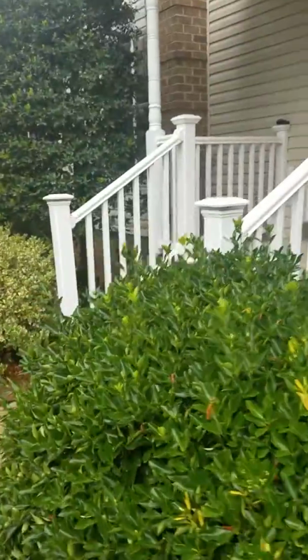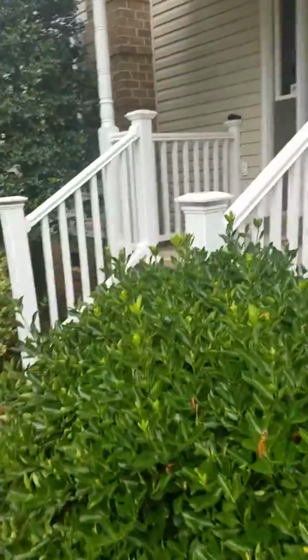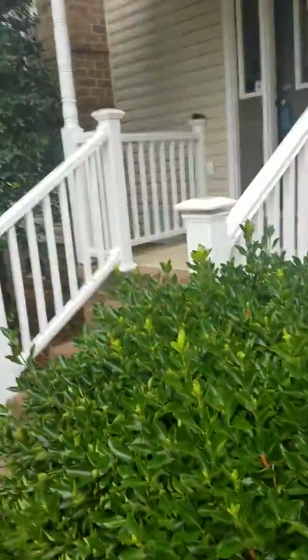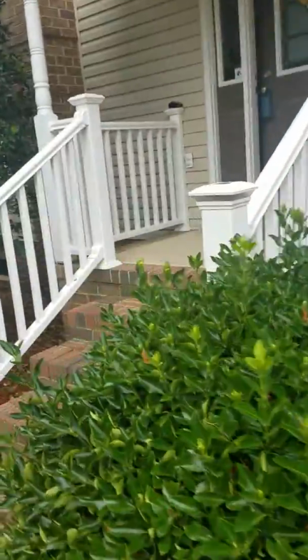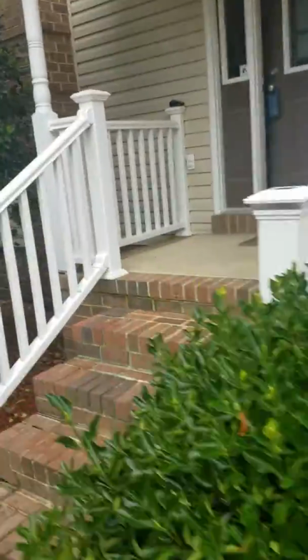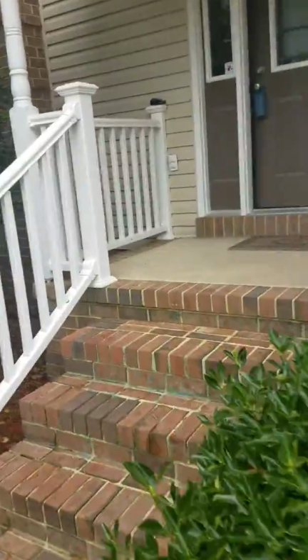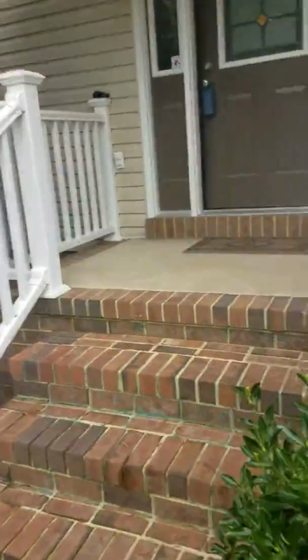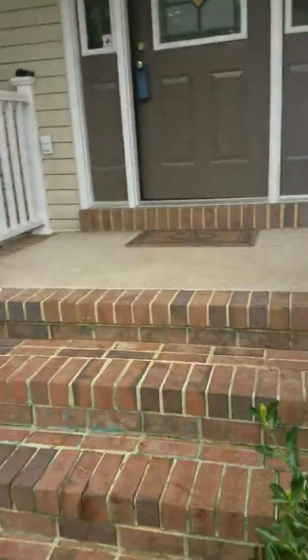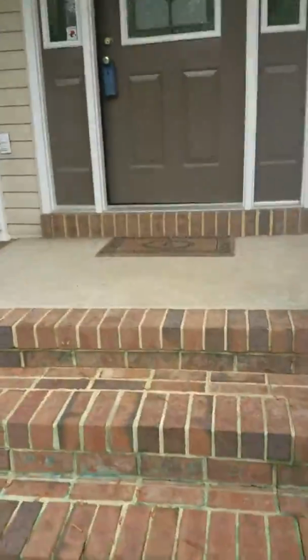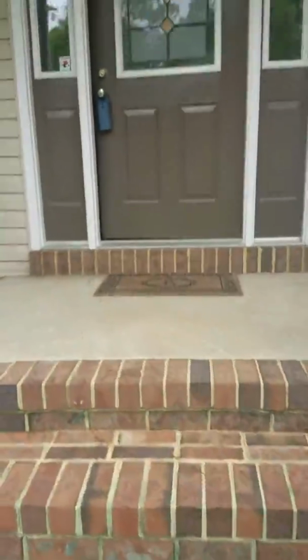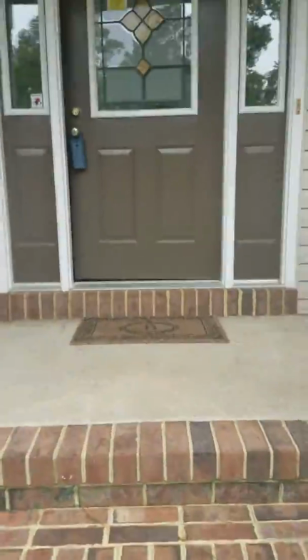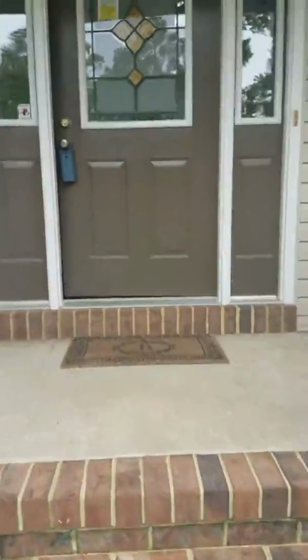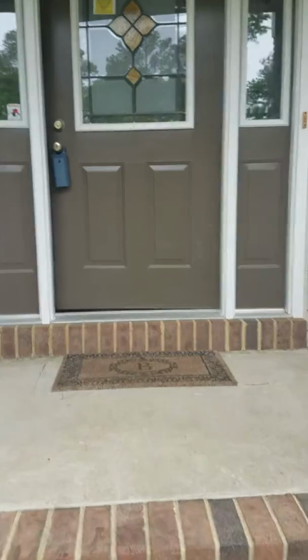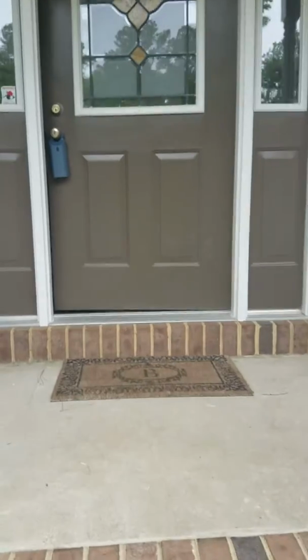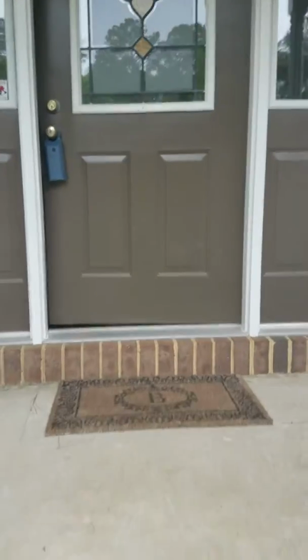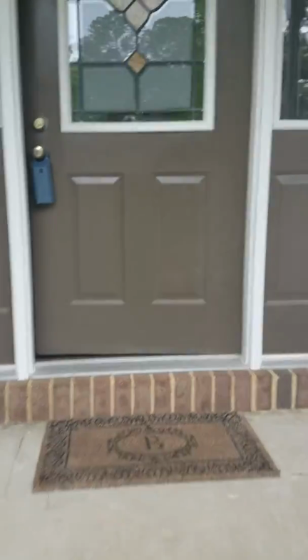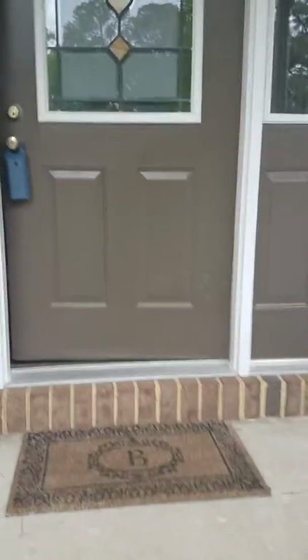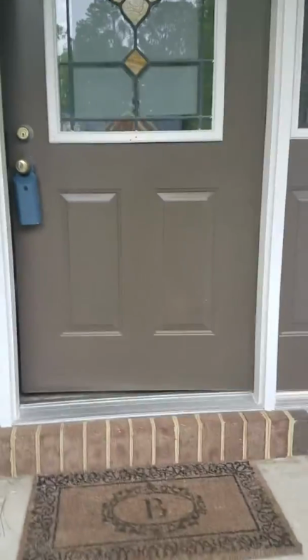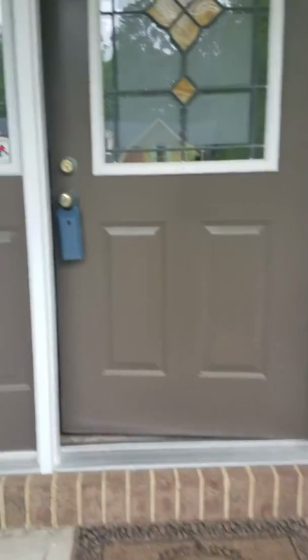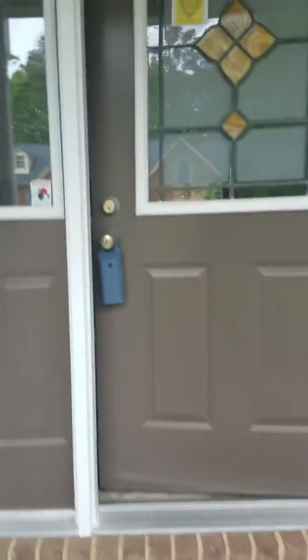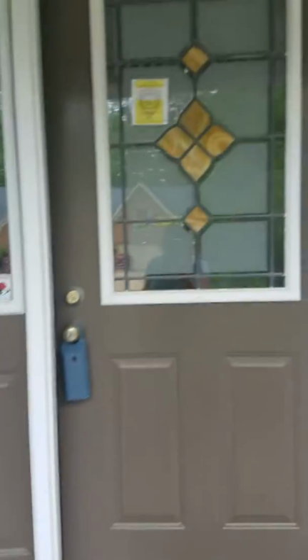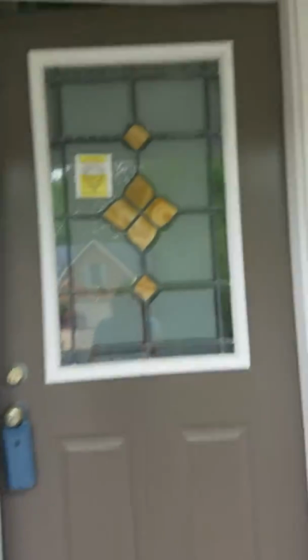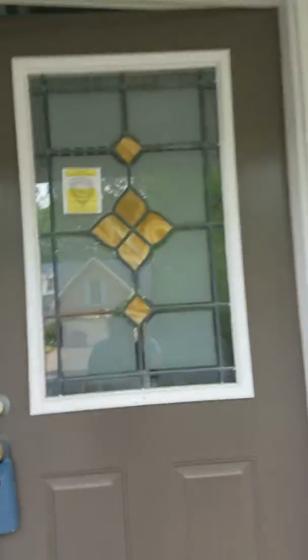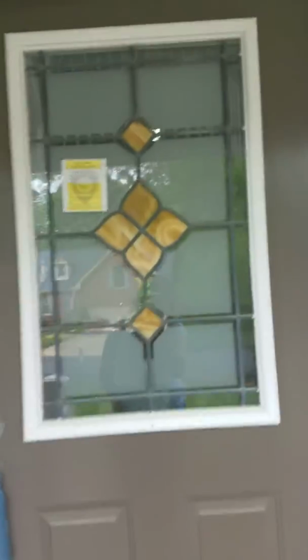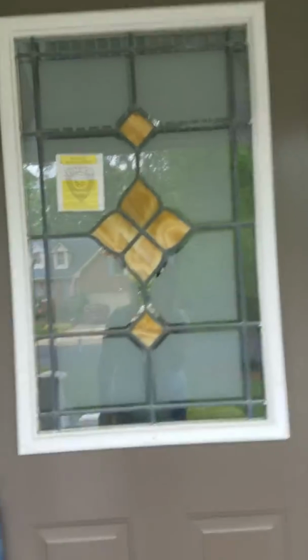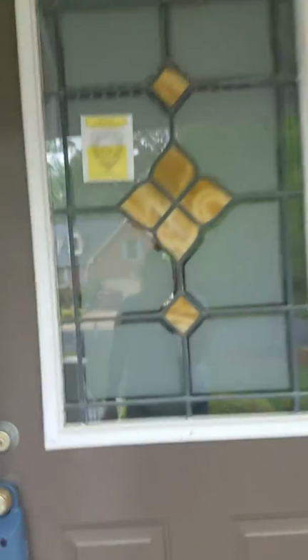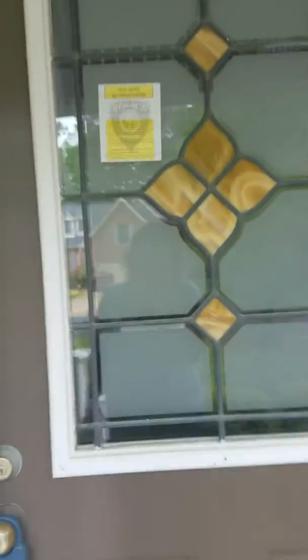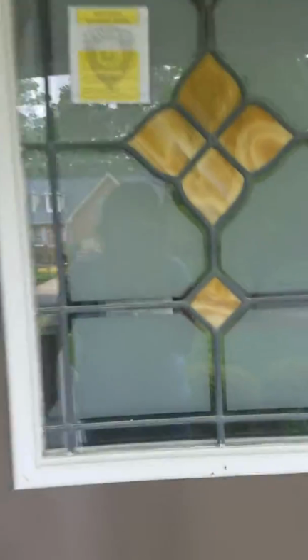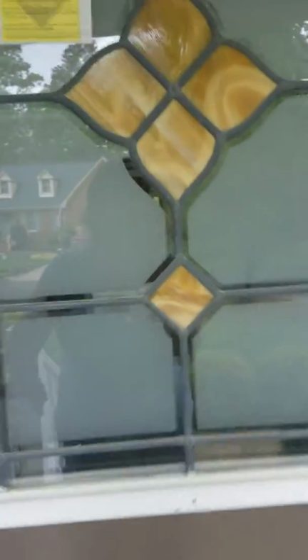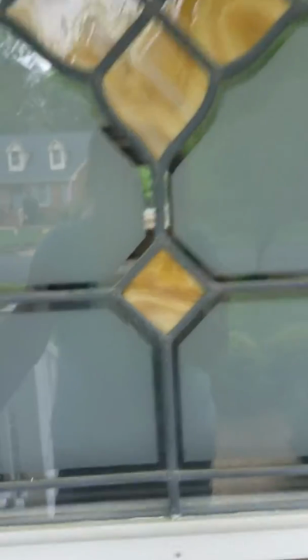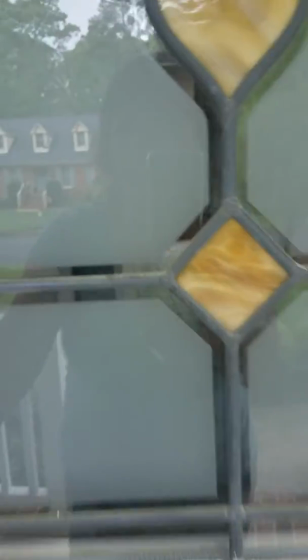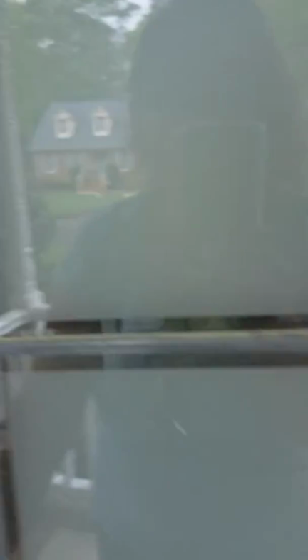And I know what you're not gonna like from when I unlock the door — it's got wallpaper. But wallpaper comes down pretty easy.